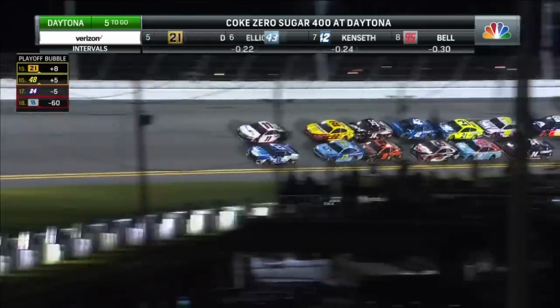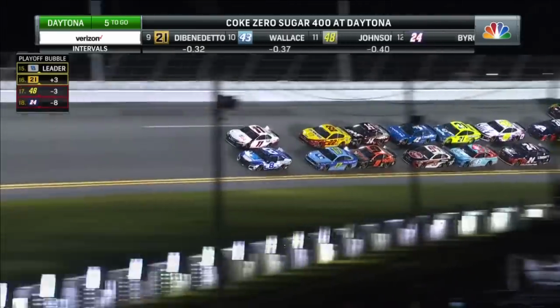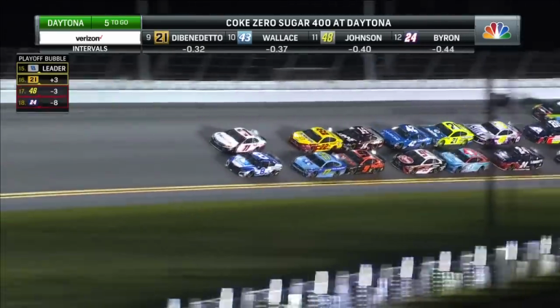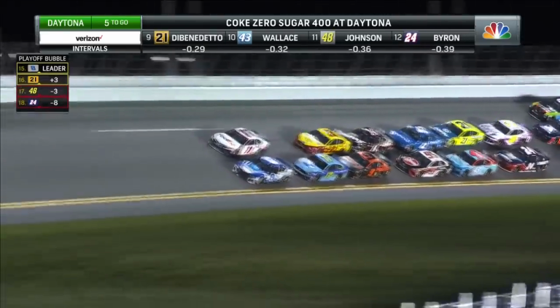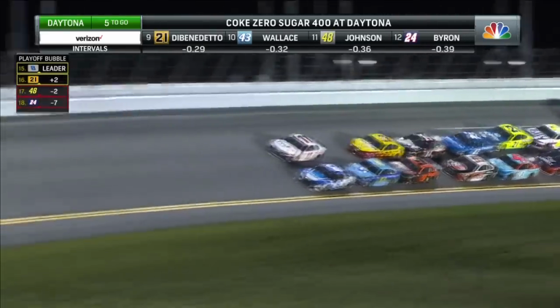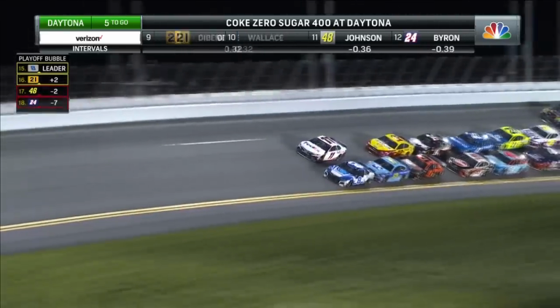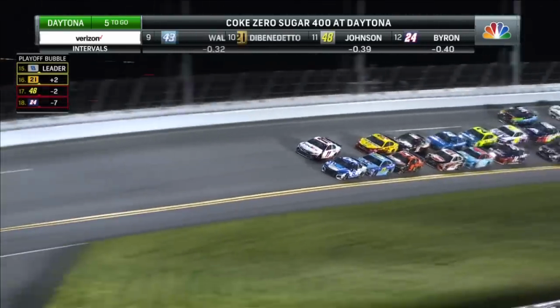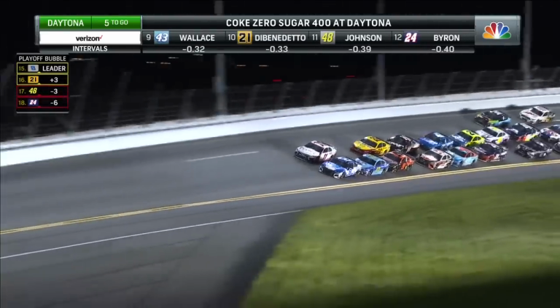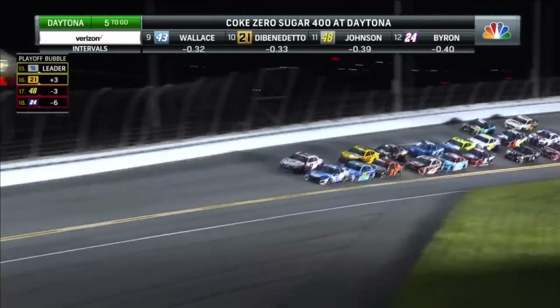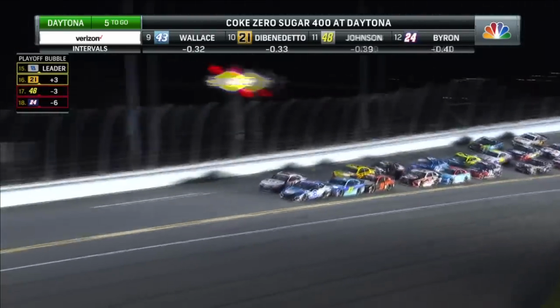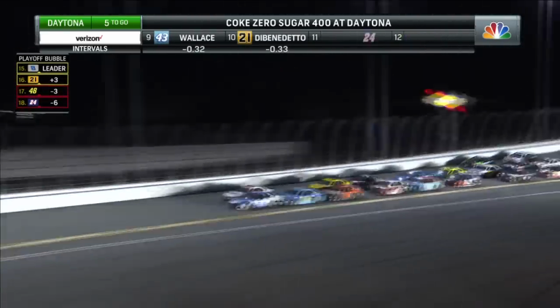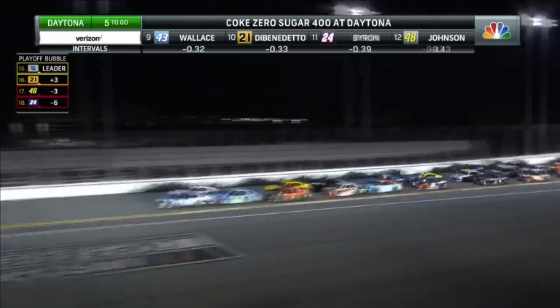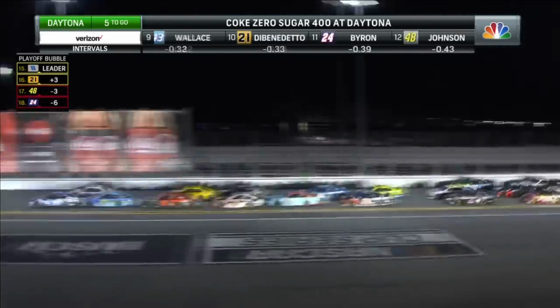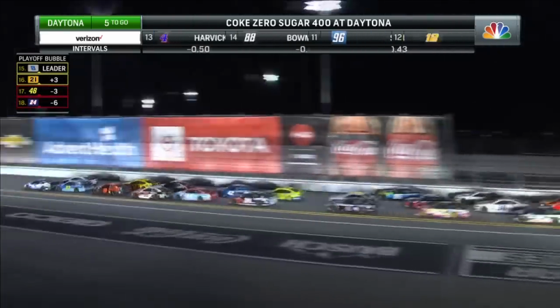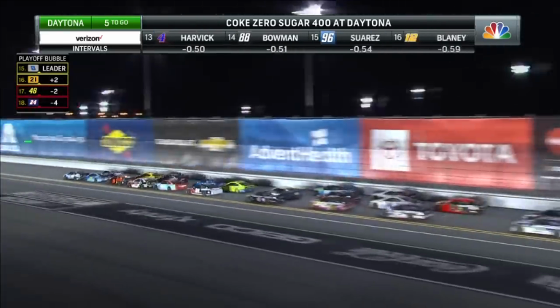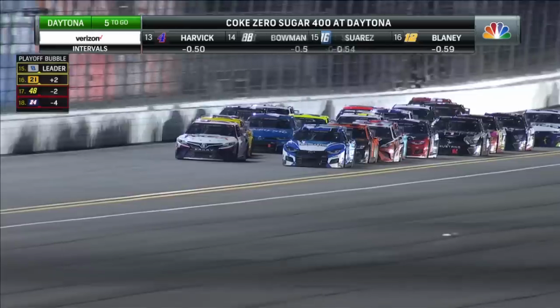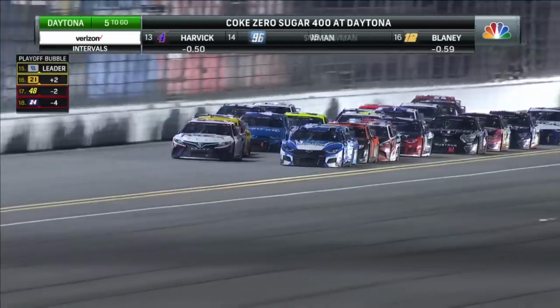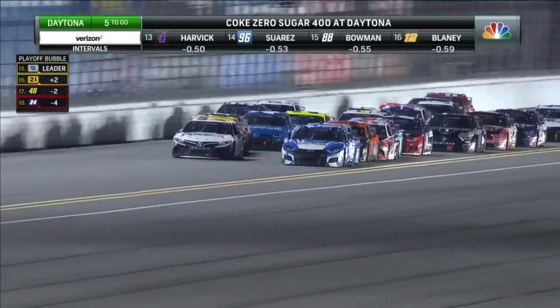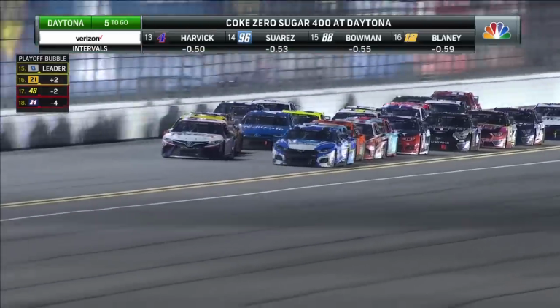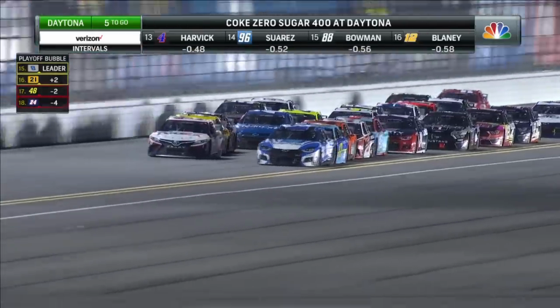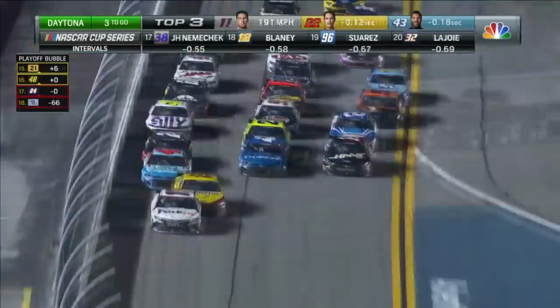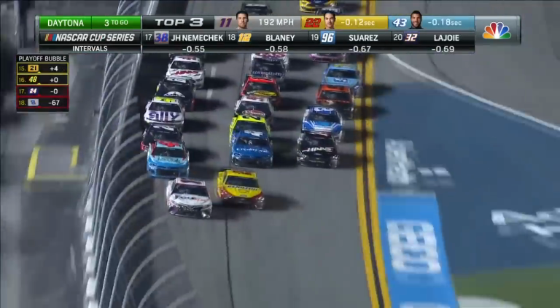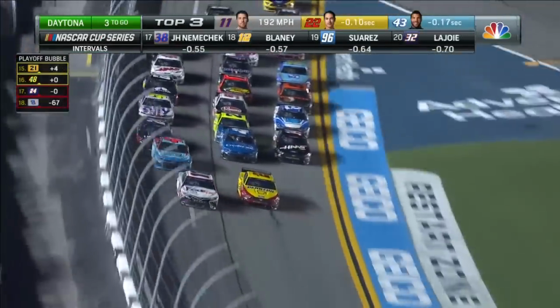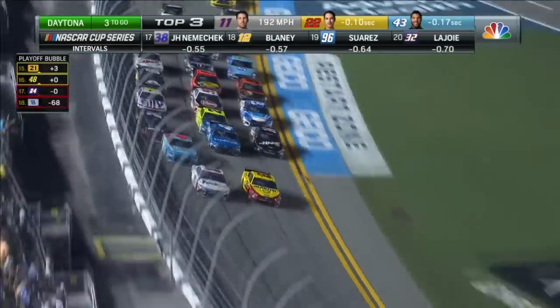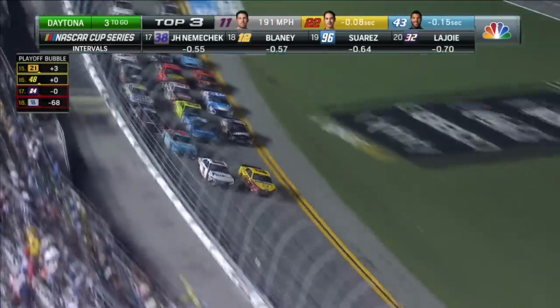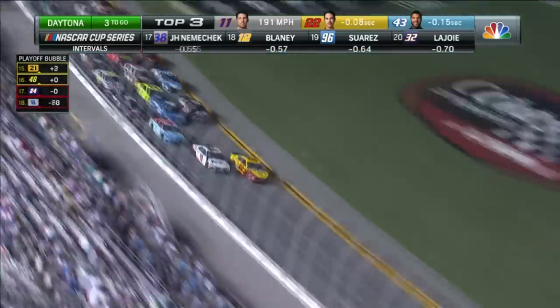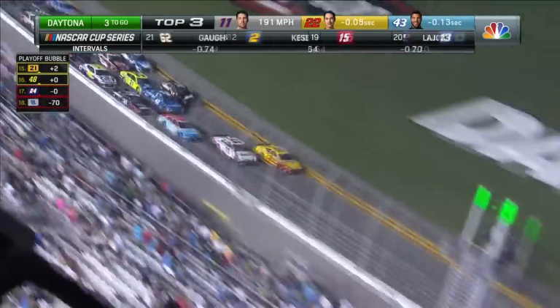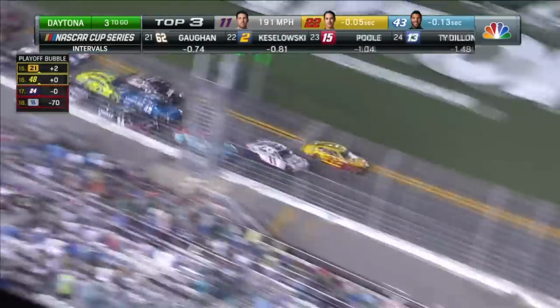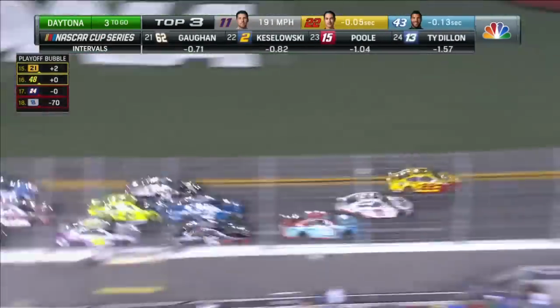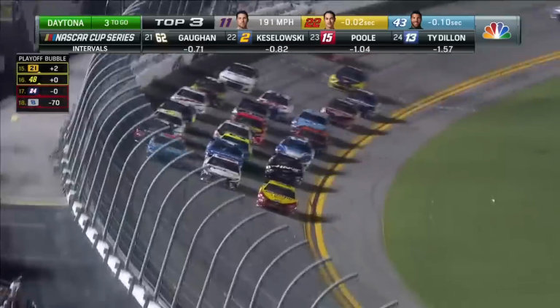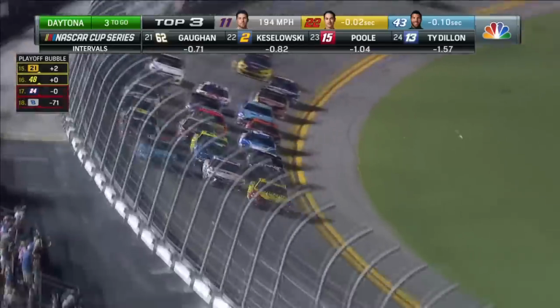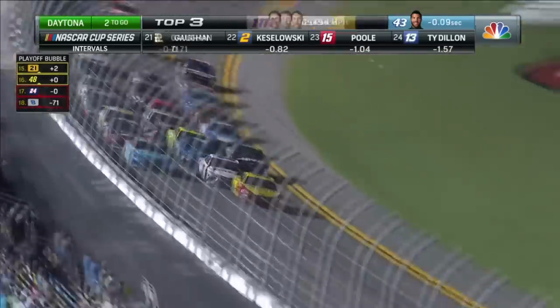Great run from the inside, though. Tyler Reddick leading that inside line in the eight — now he's going to get a little push from Chris Buescher. The nine is out of shape. Here comes the 22 — Logano's going to take the lead away from Denny Hamlin.